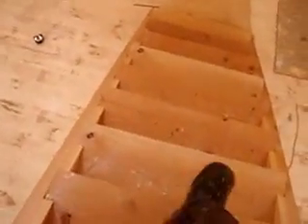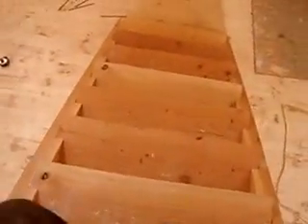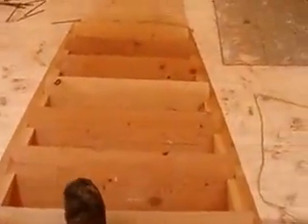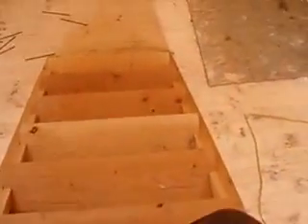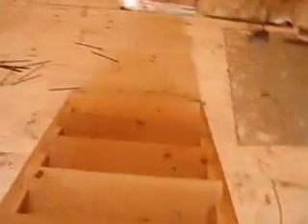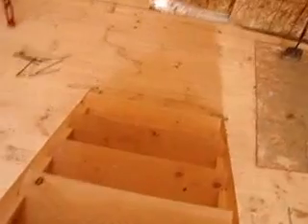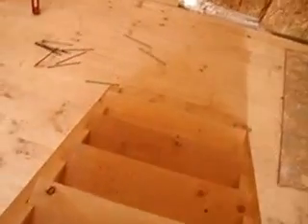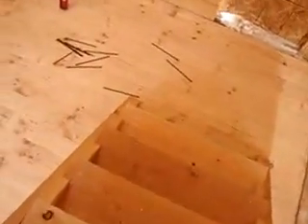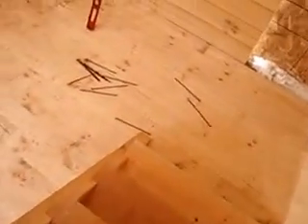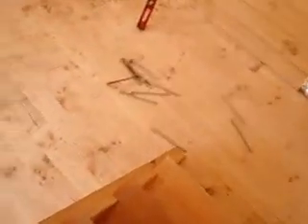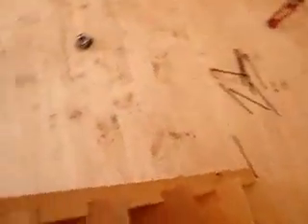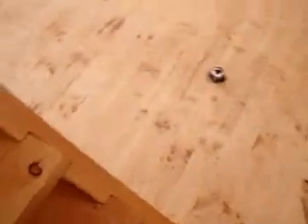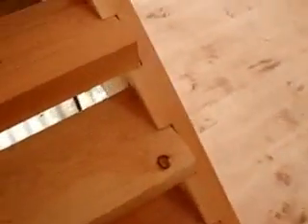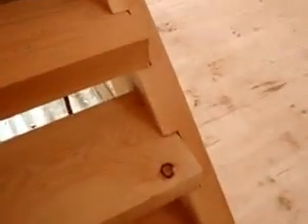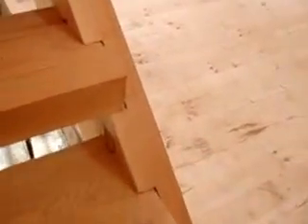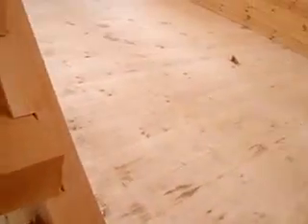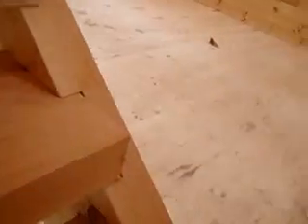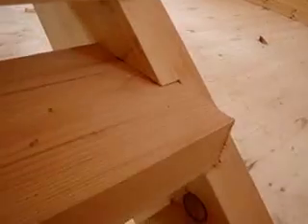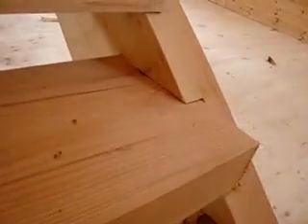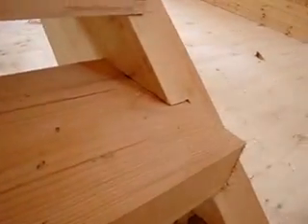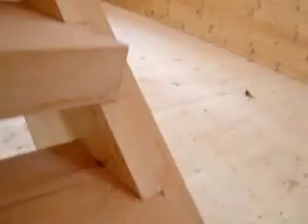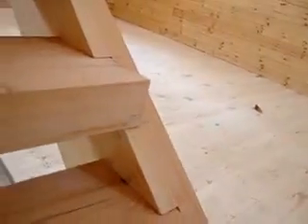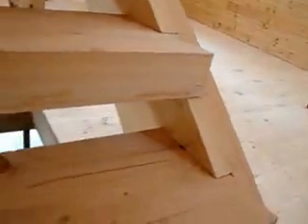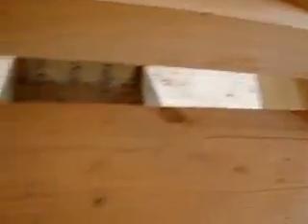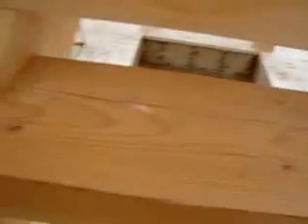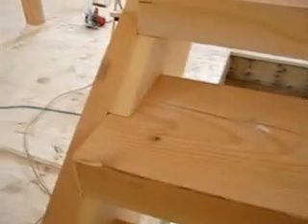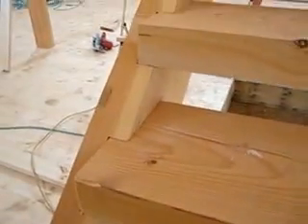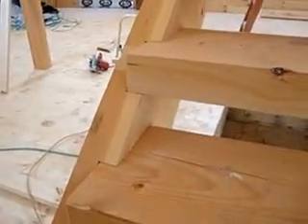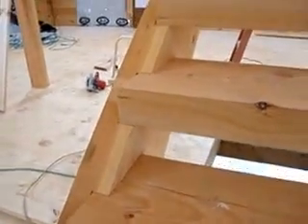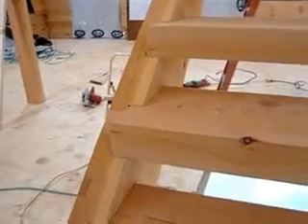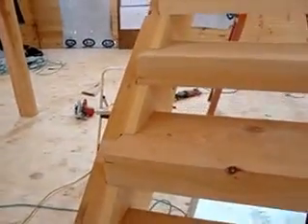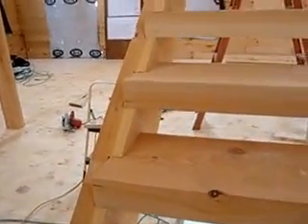Pretty nice hefty beams for the stair treads — they are all notched in. We slid all the beams into the notched beam stringers.